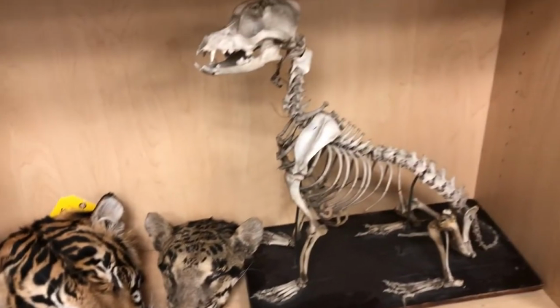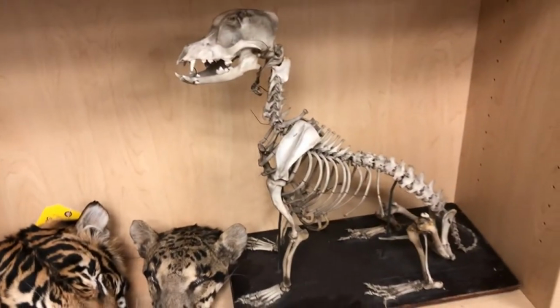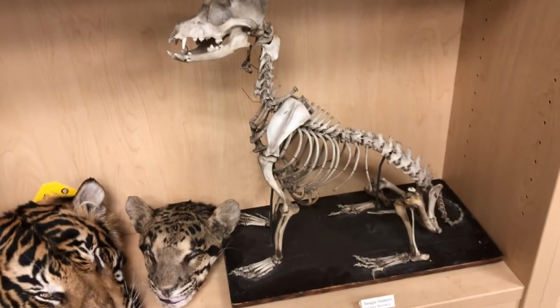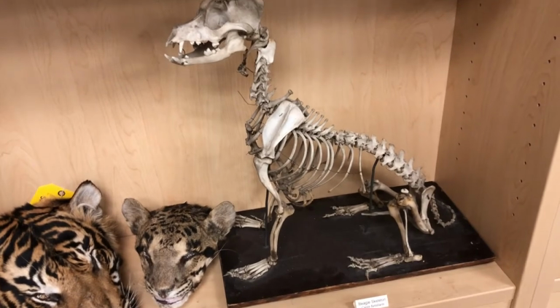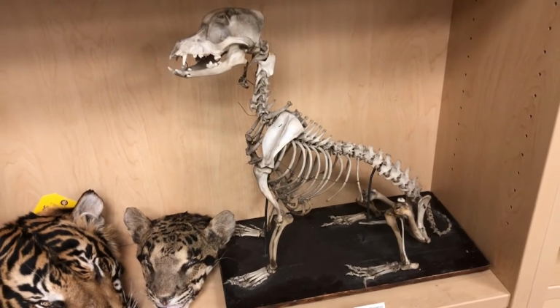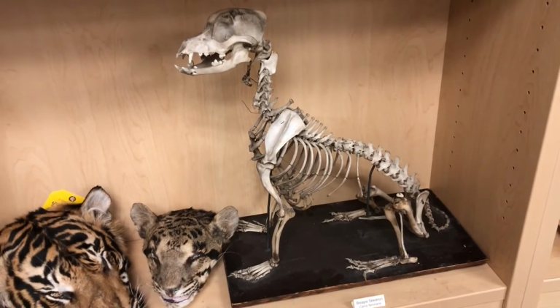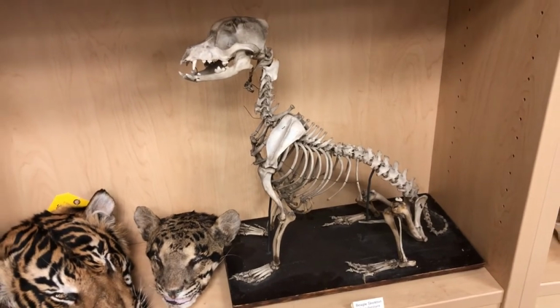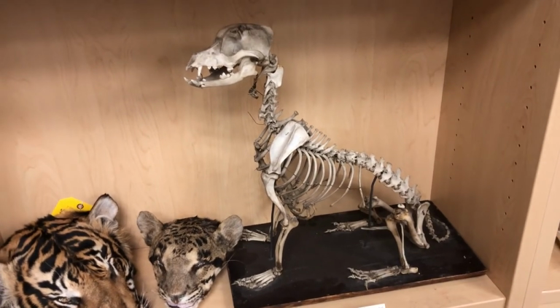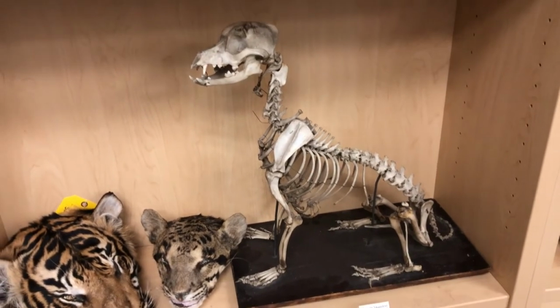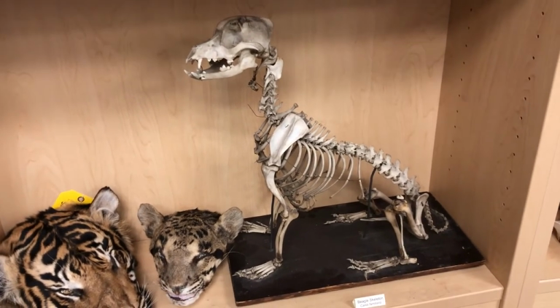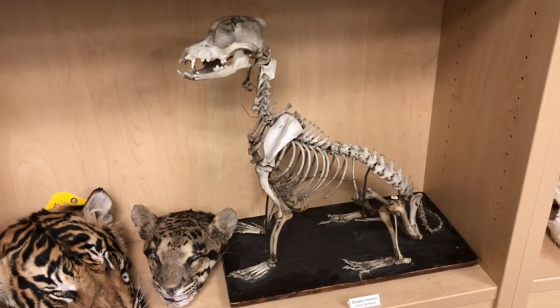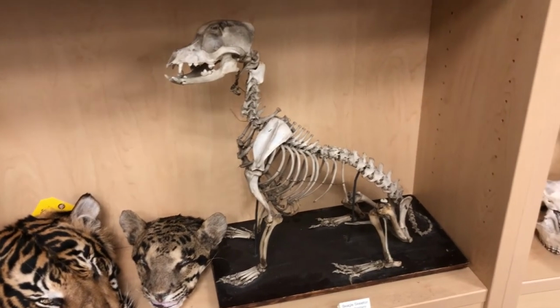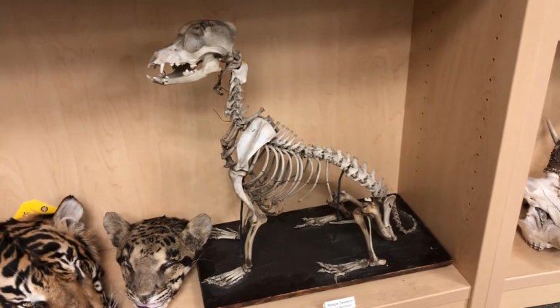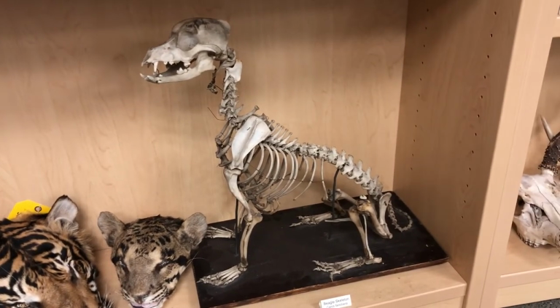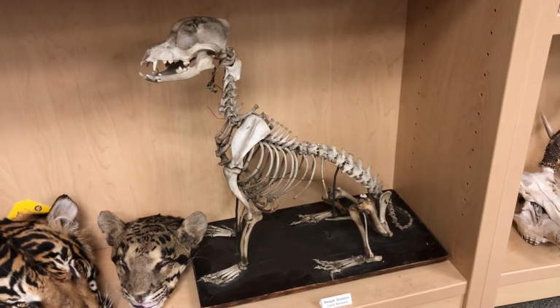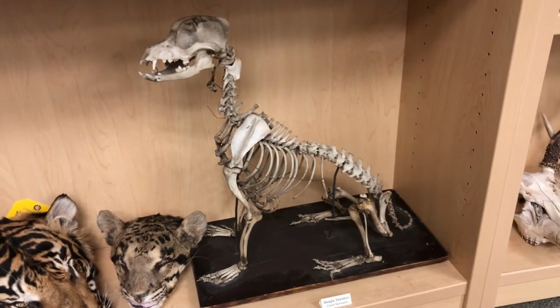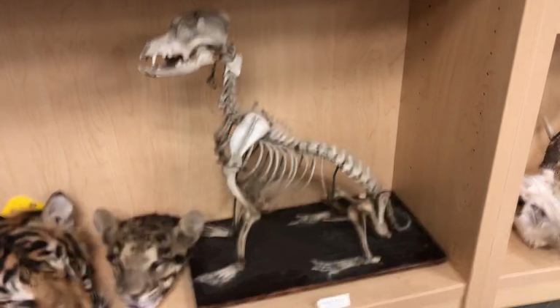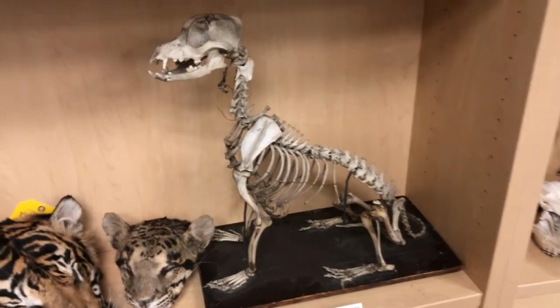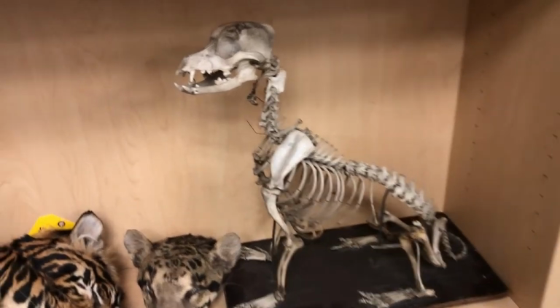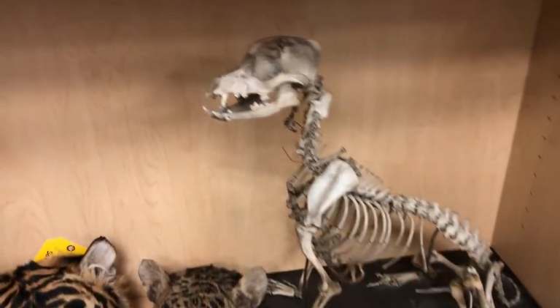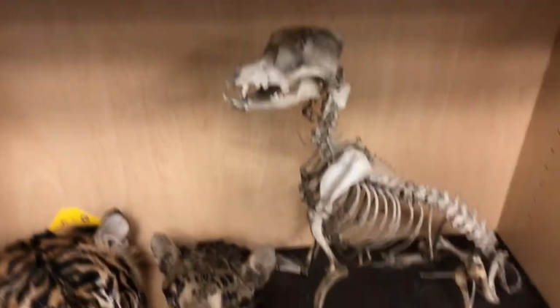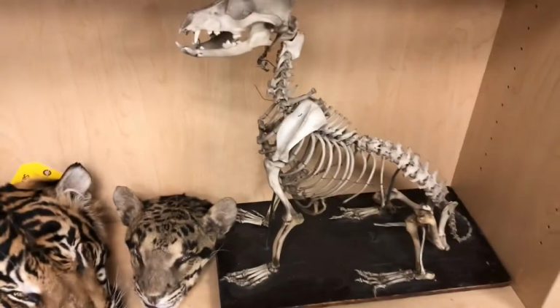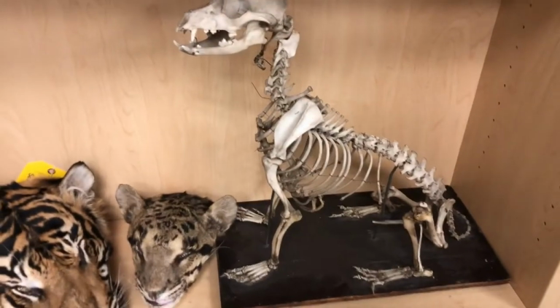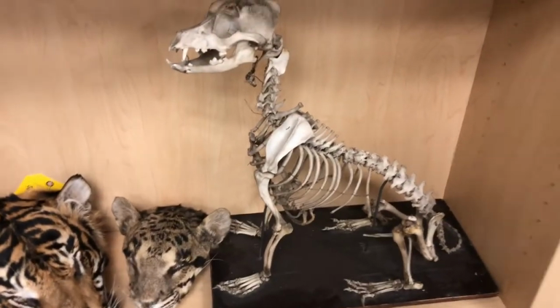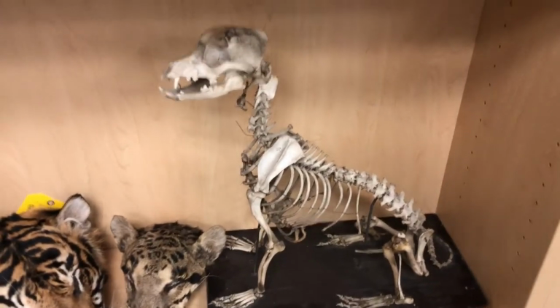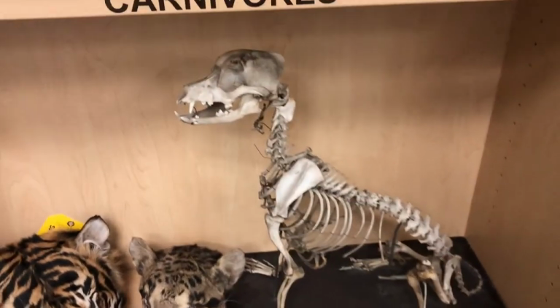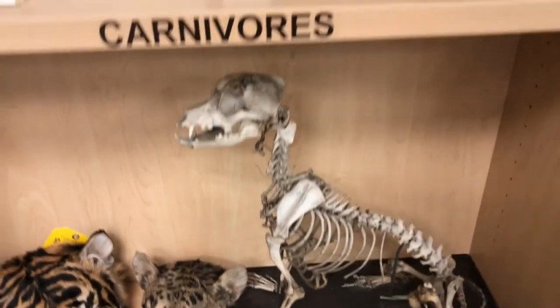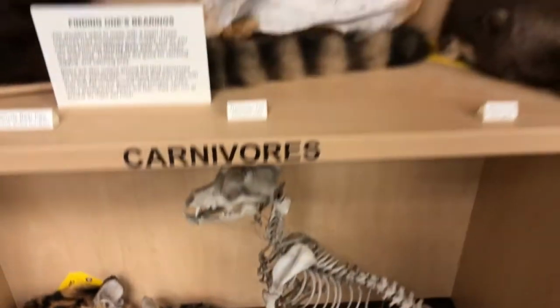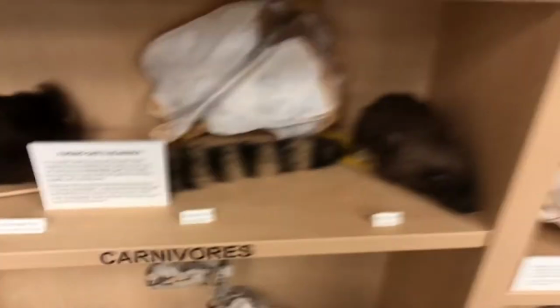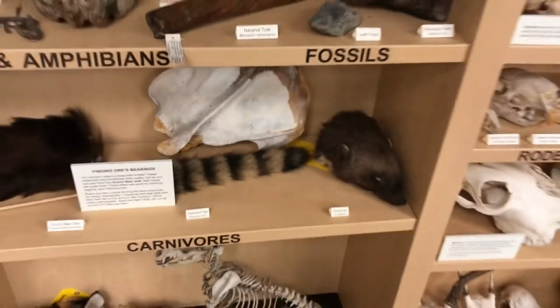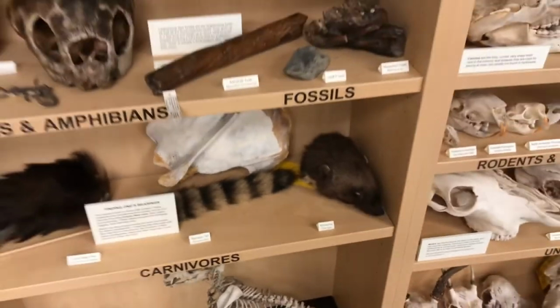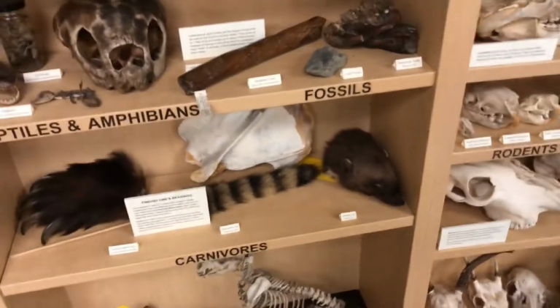Here we have a beagle skeleton just to kind of help show how artificial selection works, because dogs are just wolves but have been artificially selected for different traits.